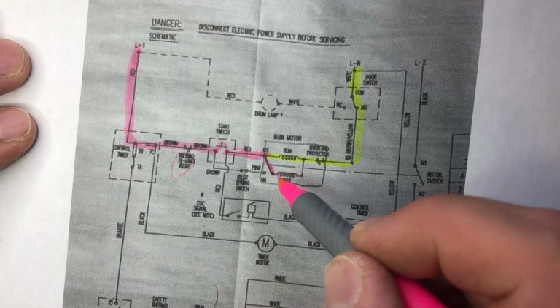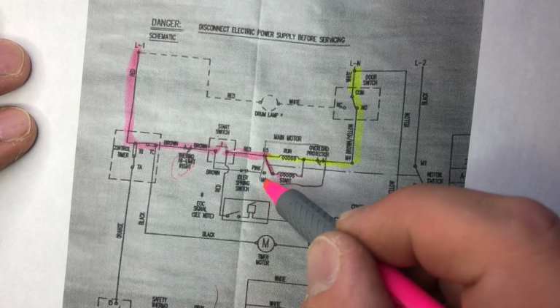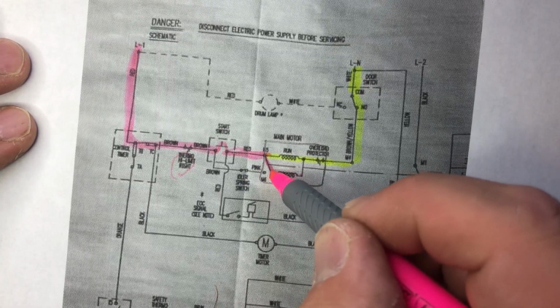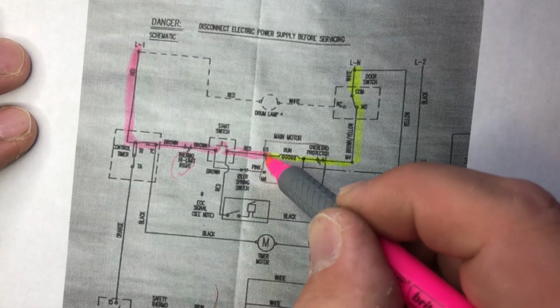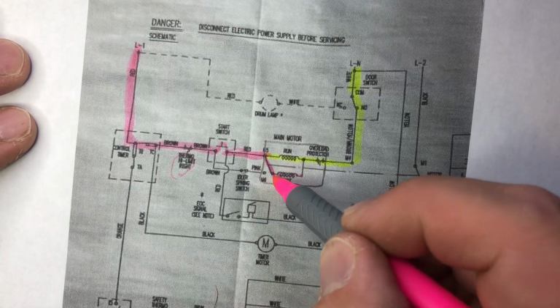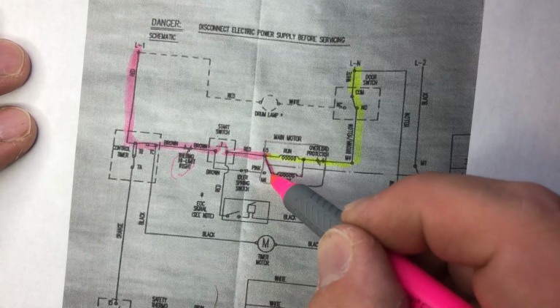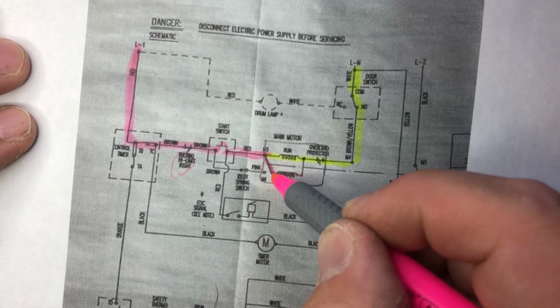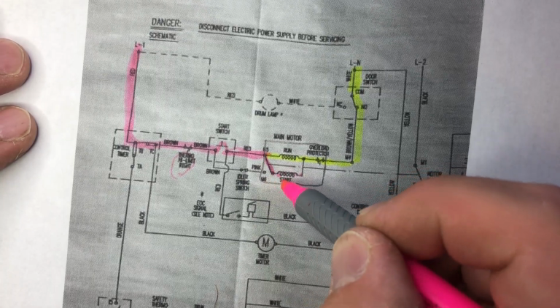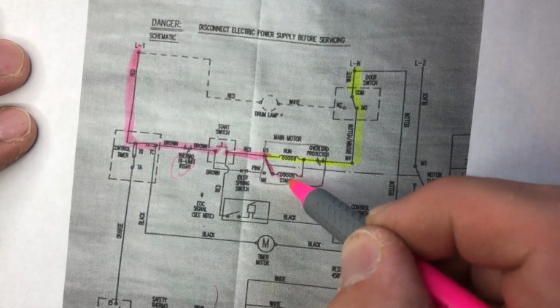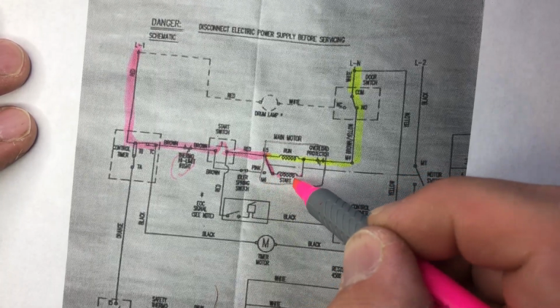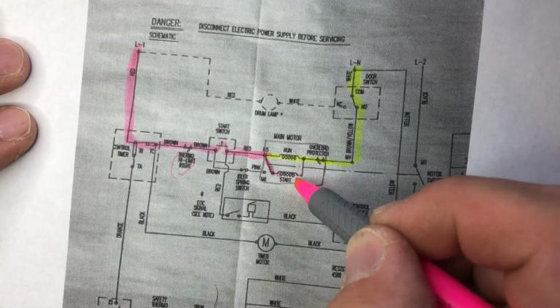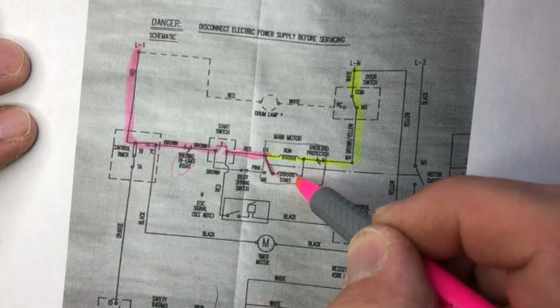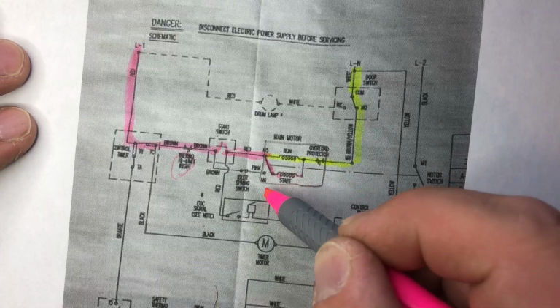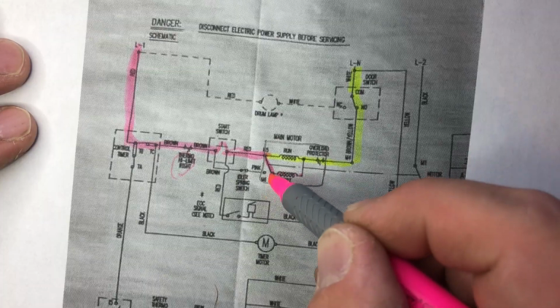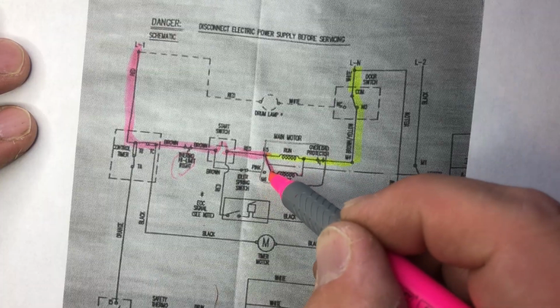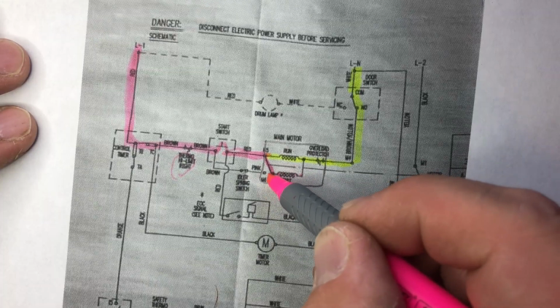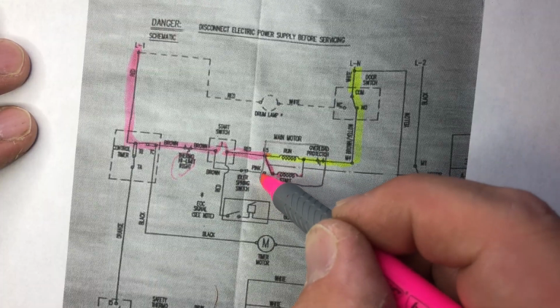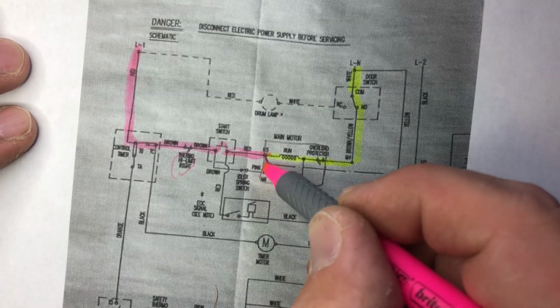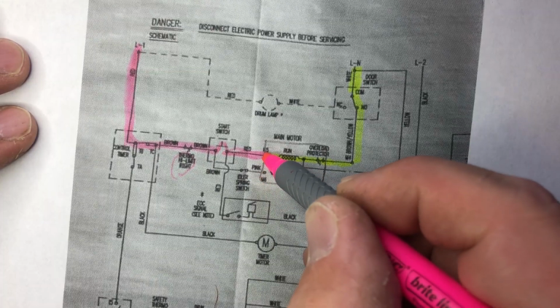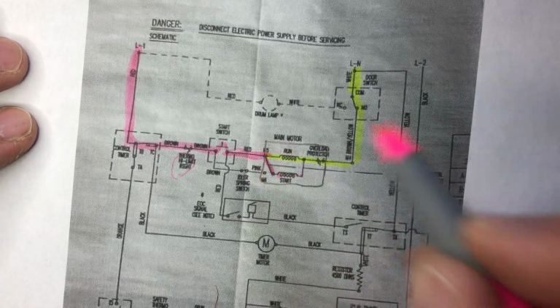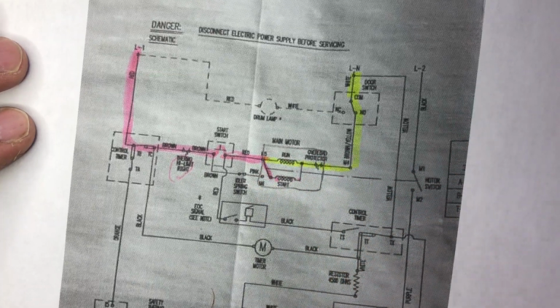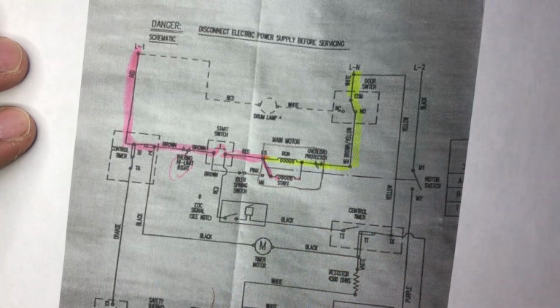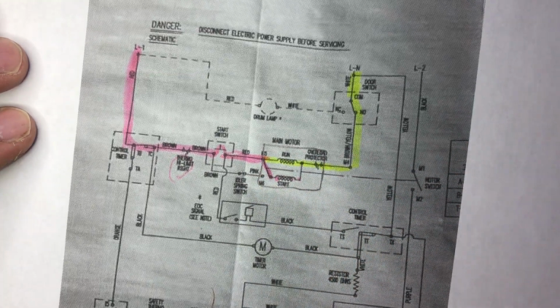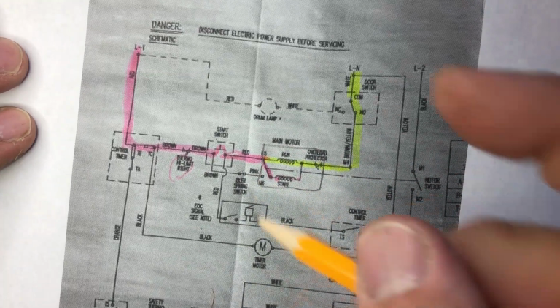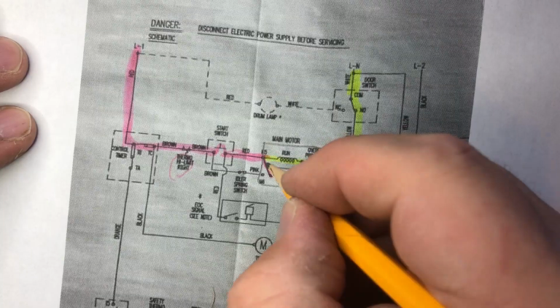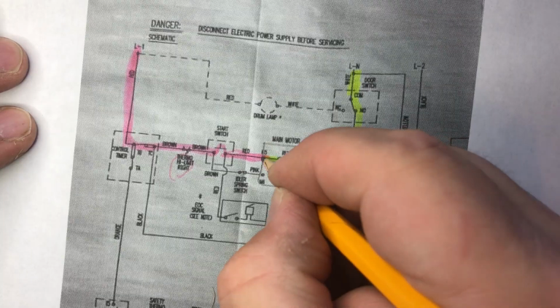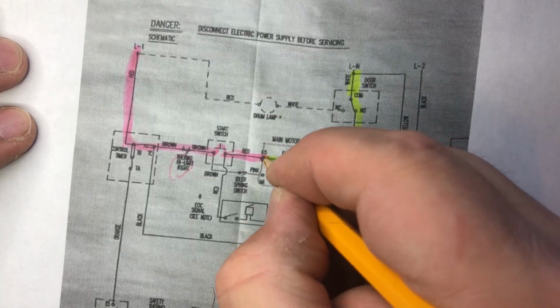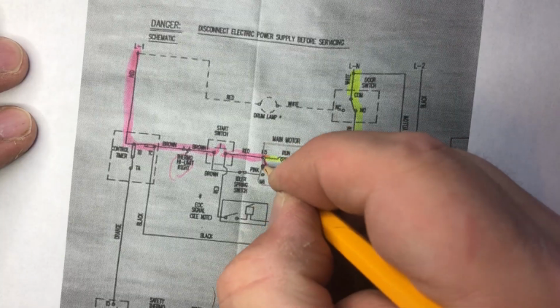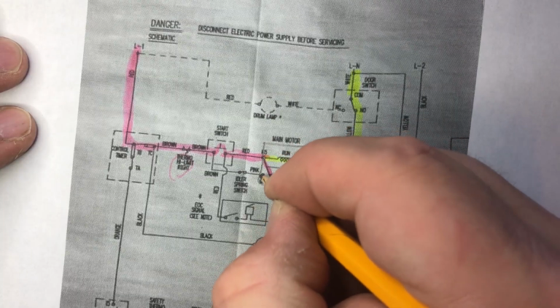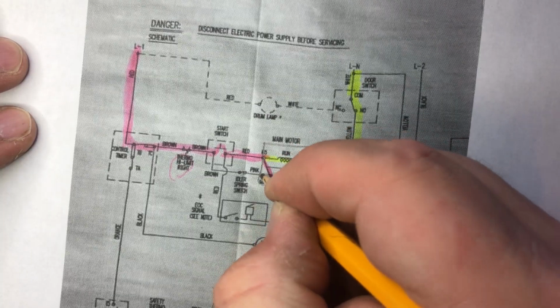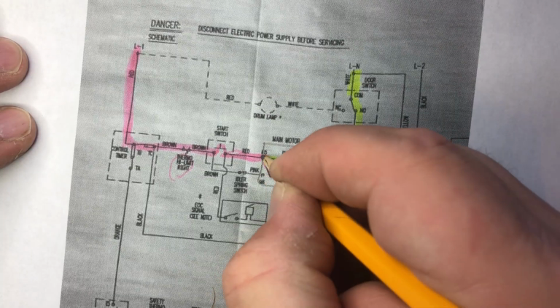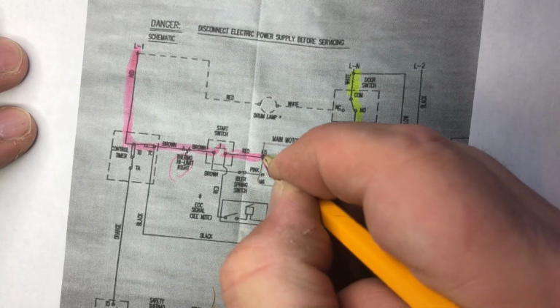Once the motor reaches full speed, this little centrifugal switch turns off the start windings. Not only does it turn them off, it also switches — it goes from this contact here to this contact here, completing the run circuit.